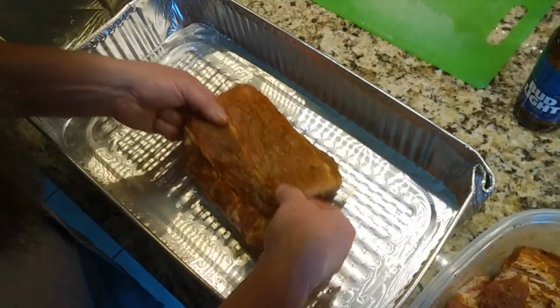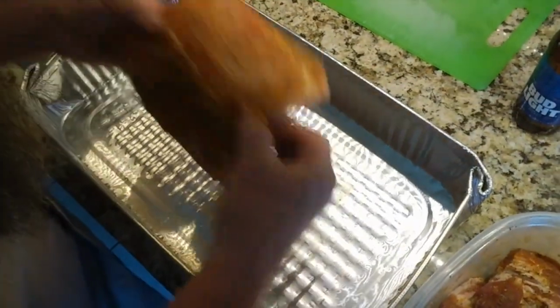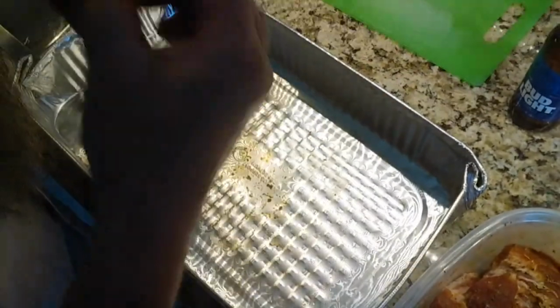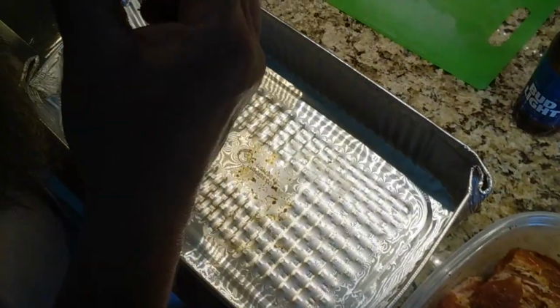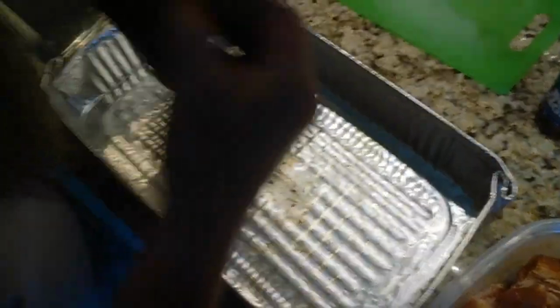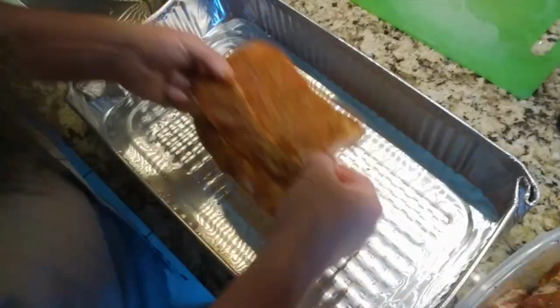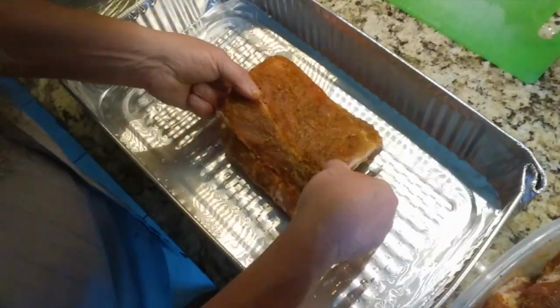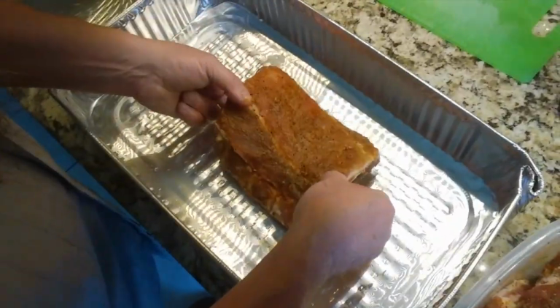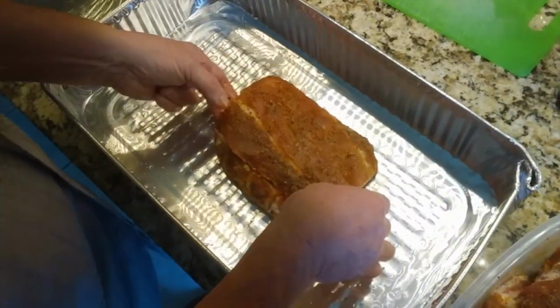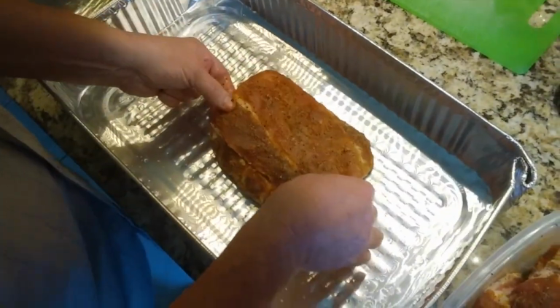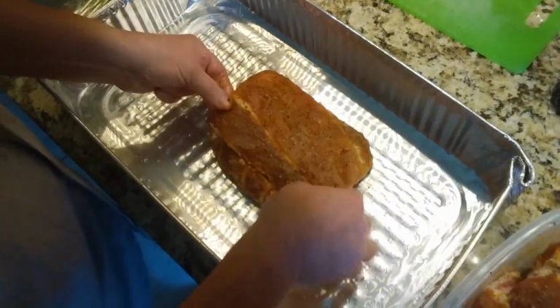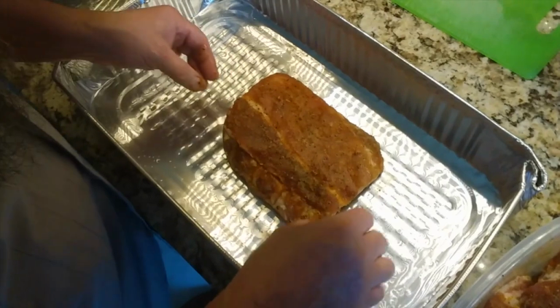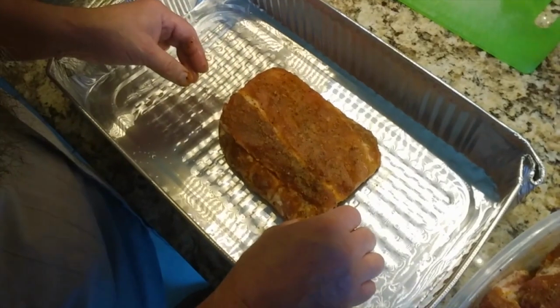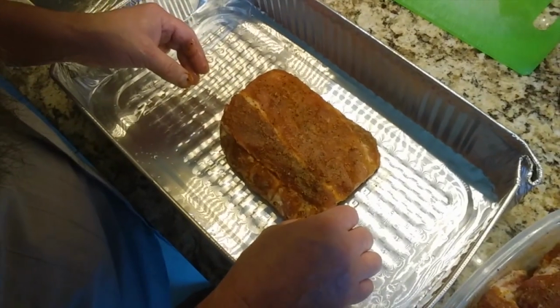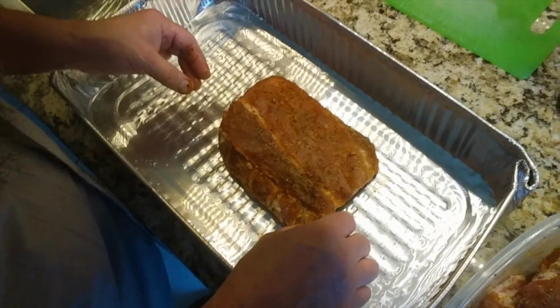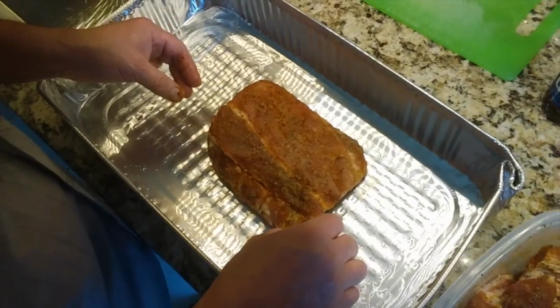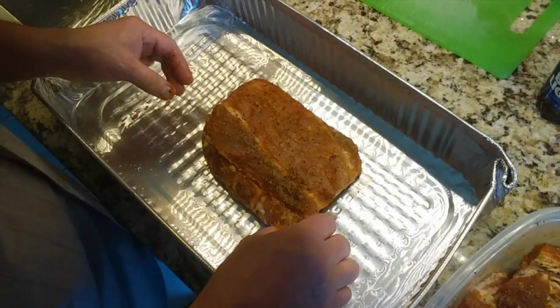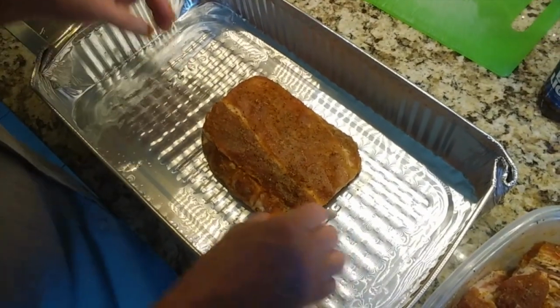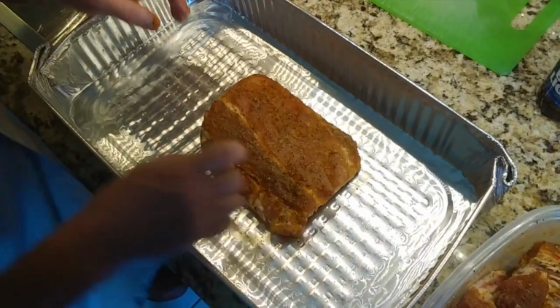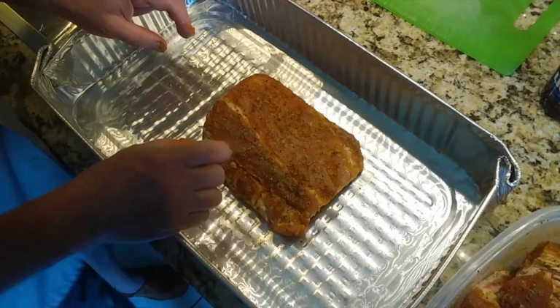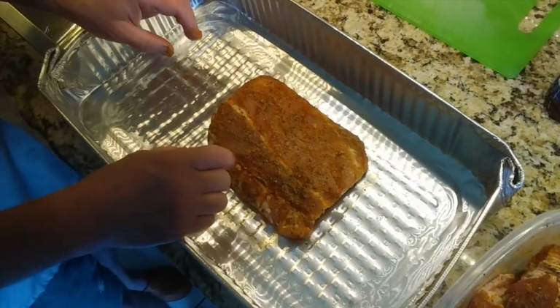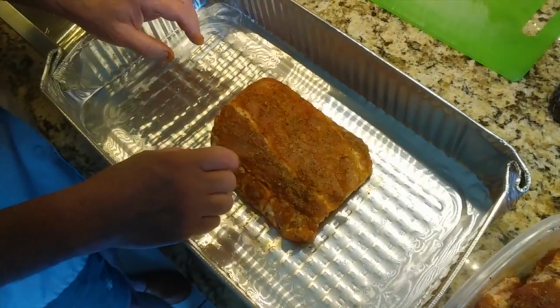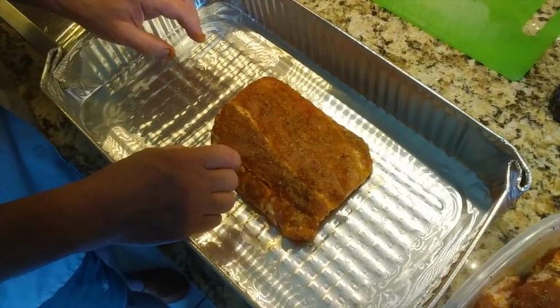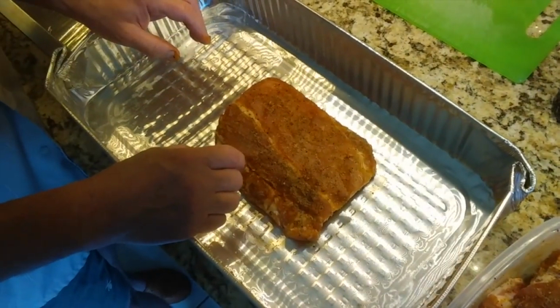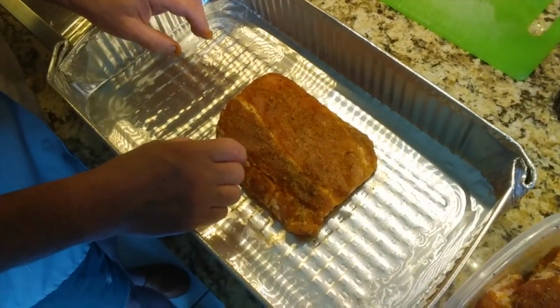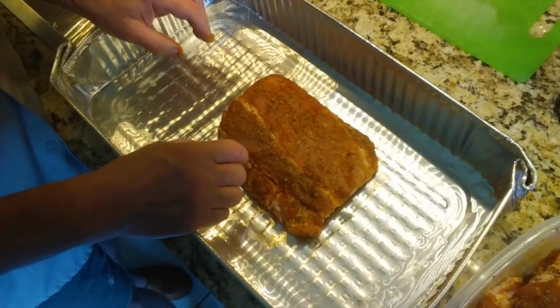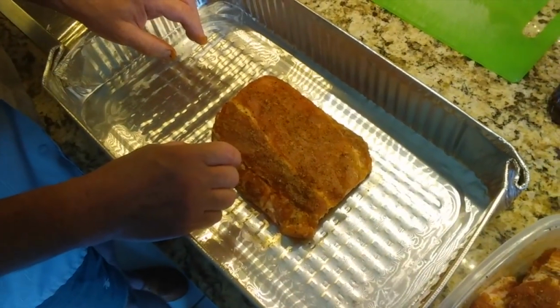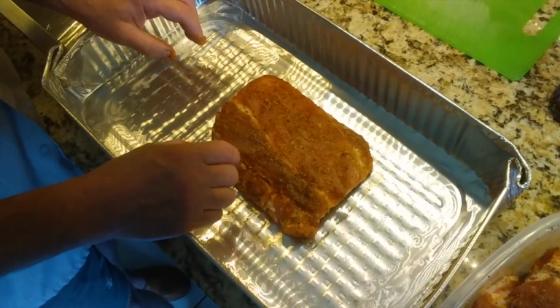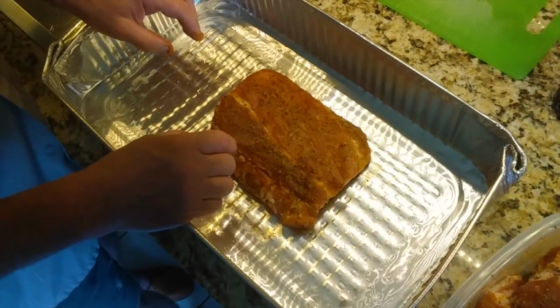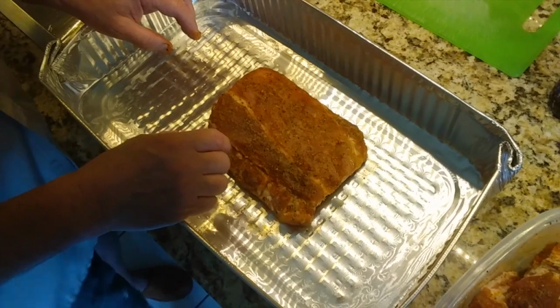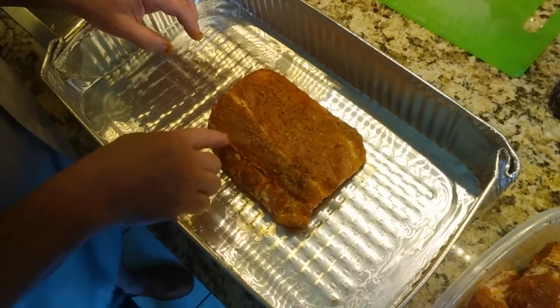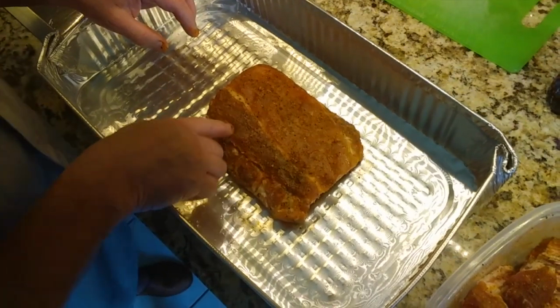For seasoning, I use salt, garlic, pepper, a little bit of paprika, and another spicy, musky something — it gives a really good smell.